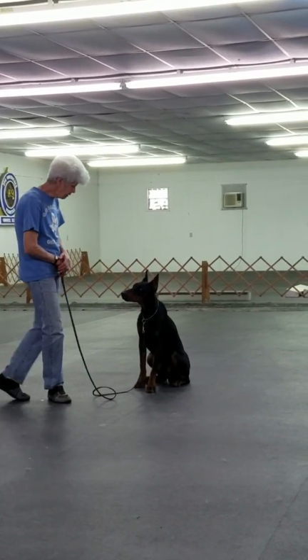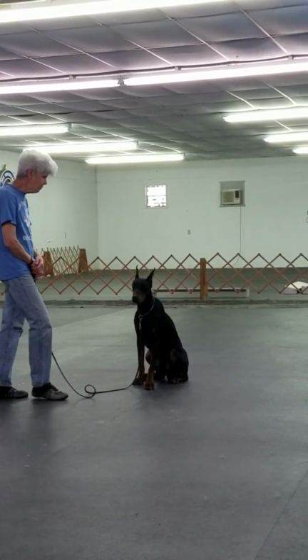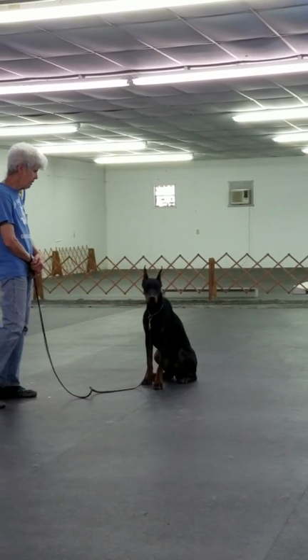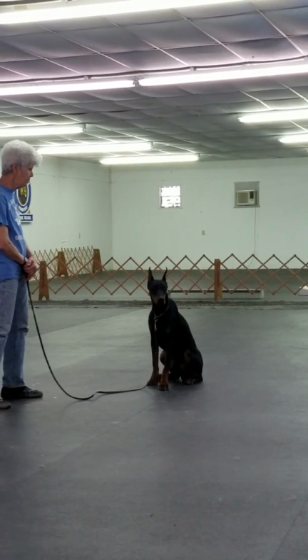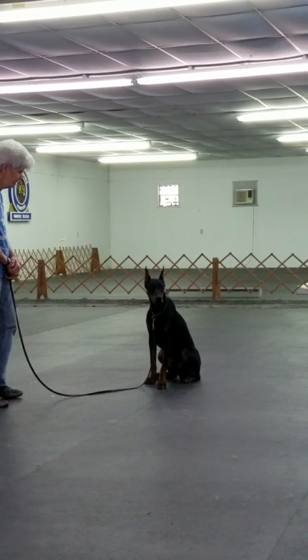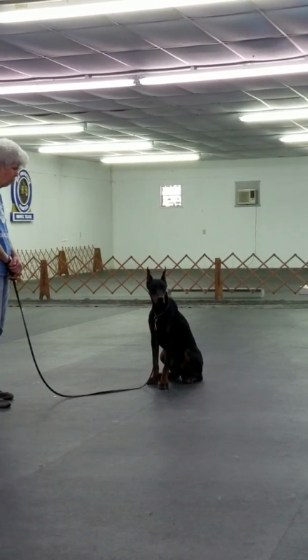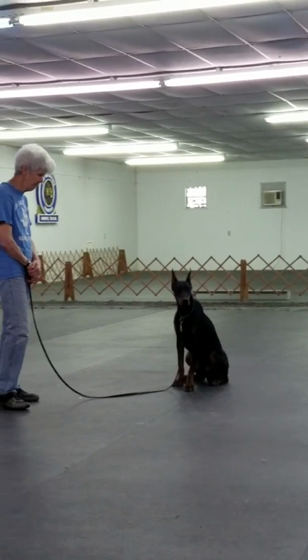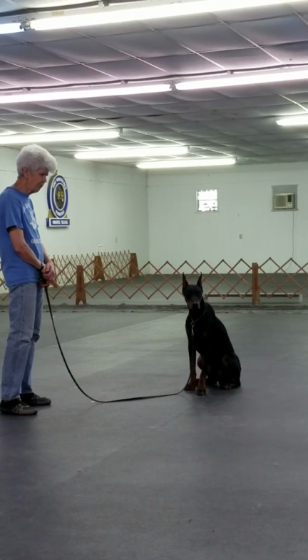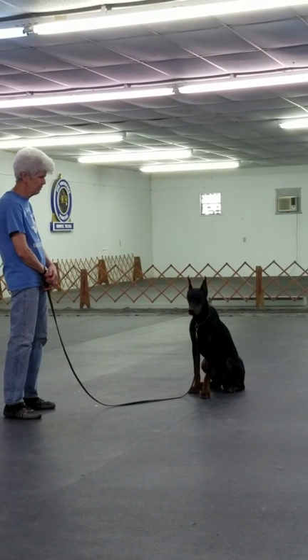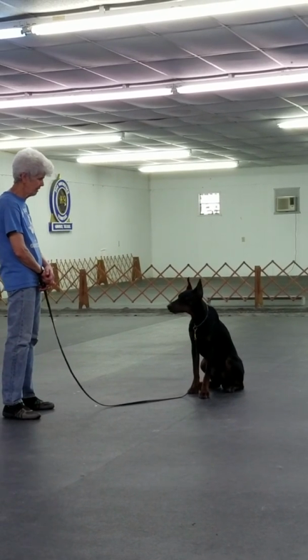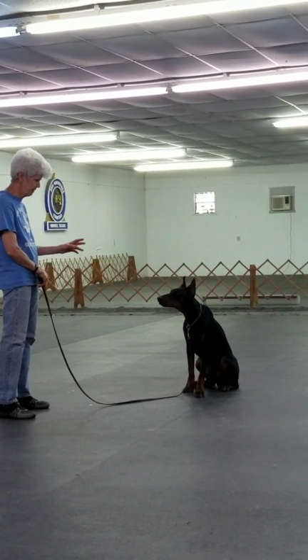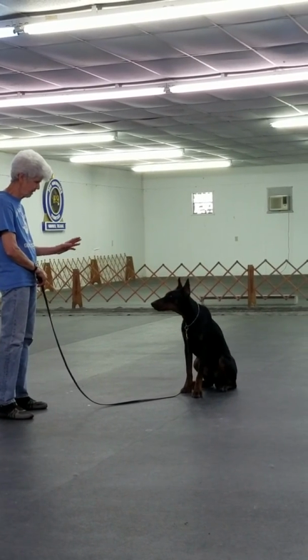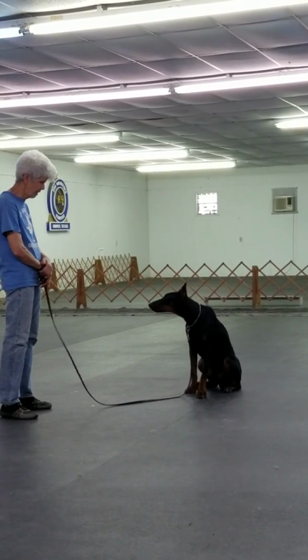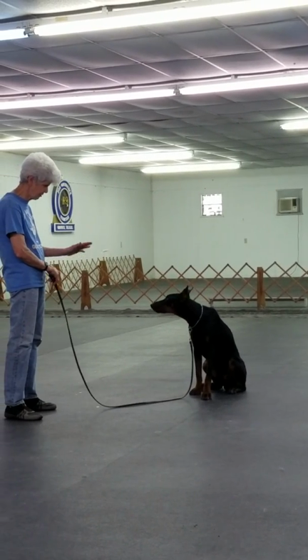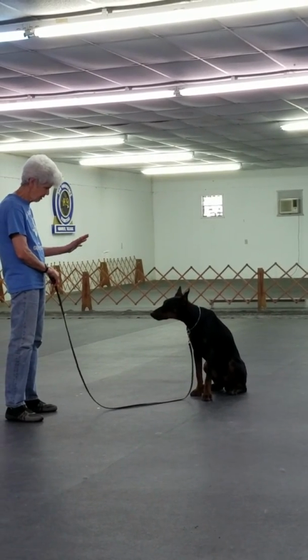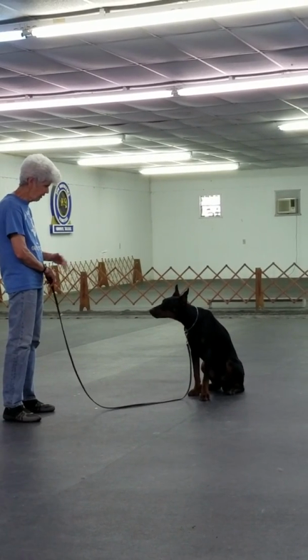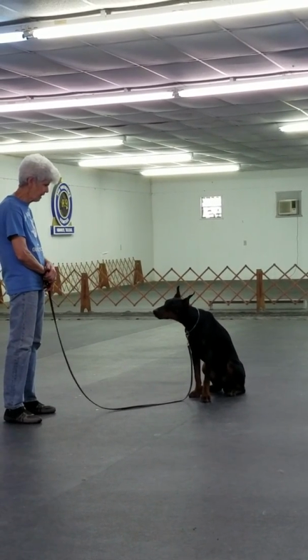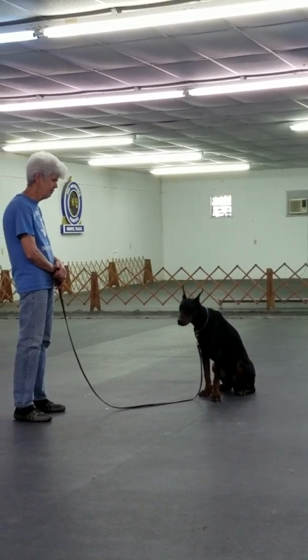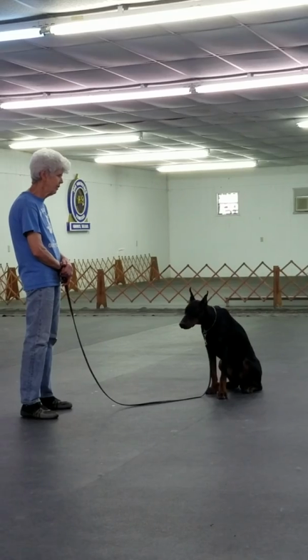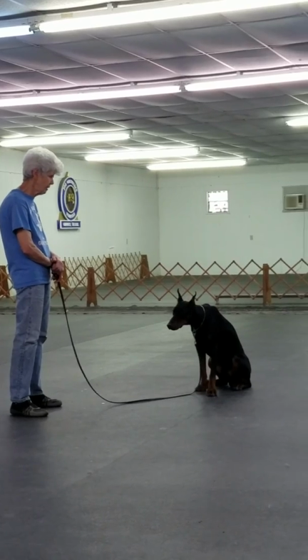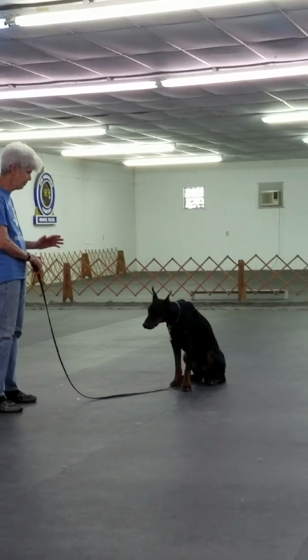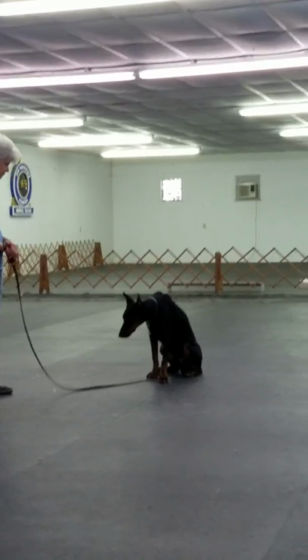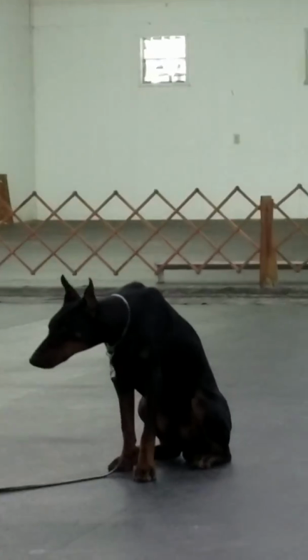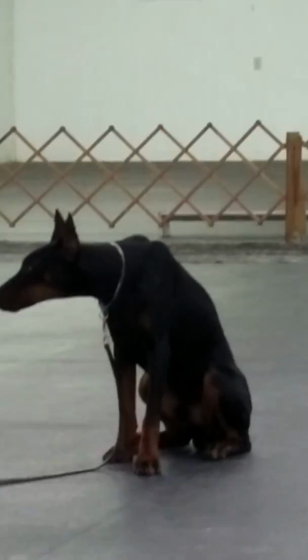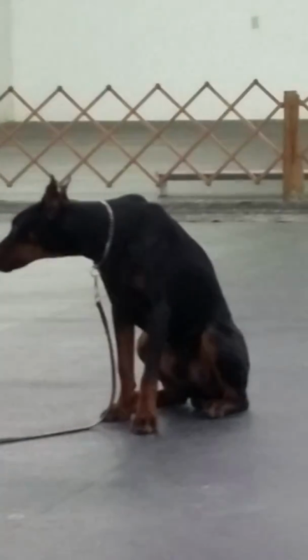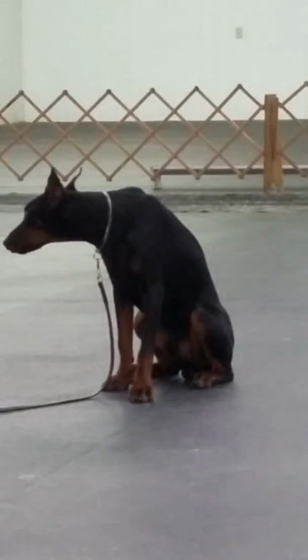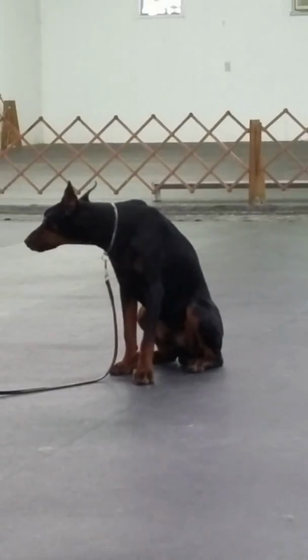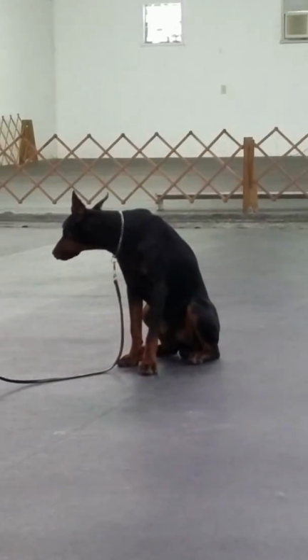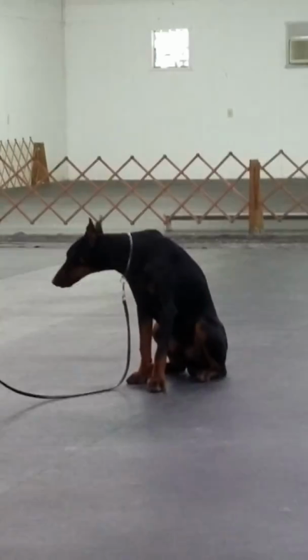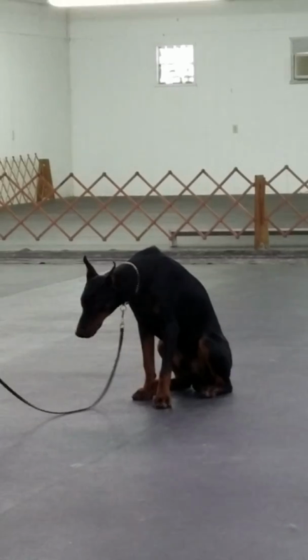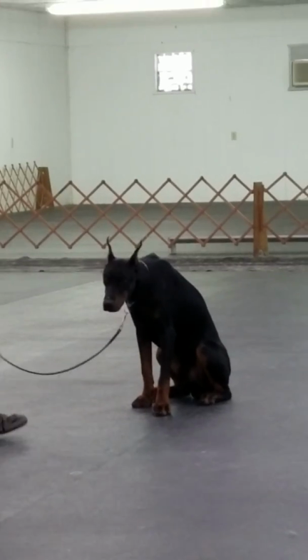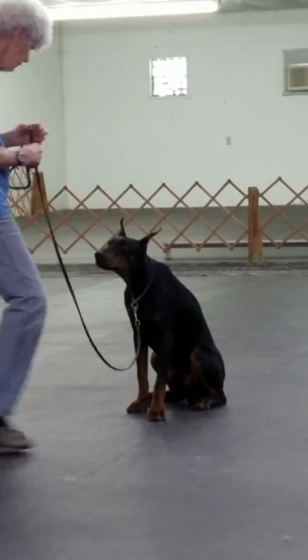A normal sit stay for competition level is one minute, so we do a one-minute sit stay. This is actually a competition-level exercise. This is the way it's done in the ring. The dog sits for one minute.